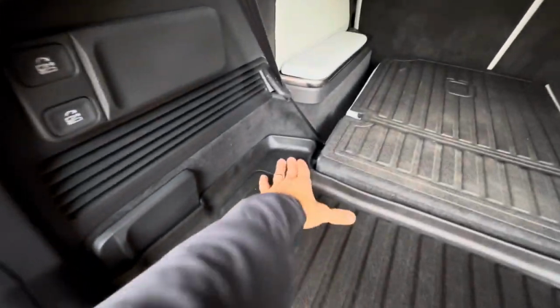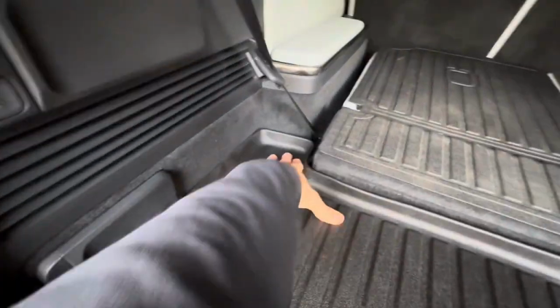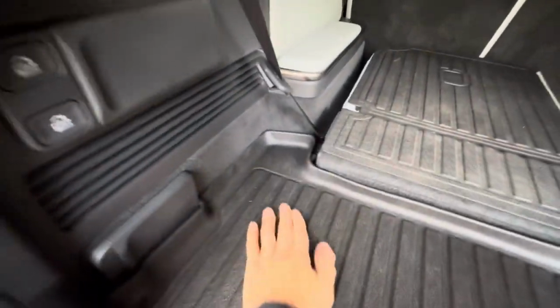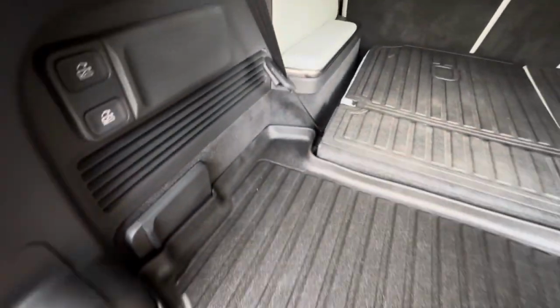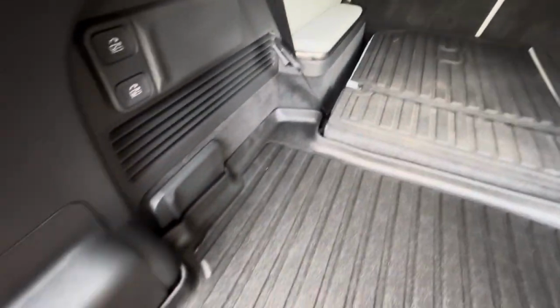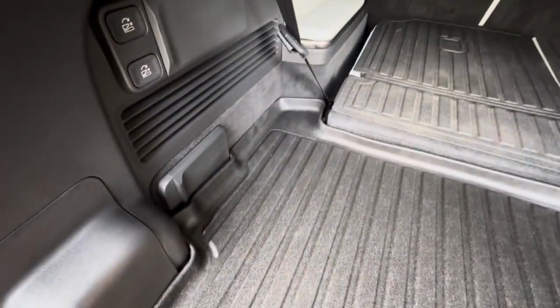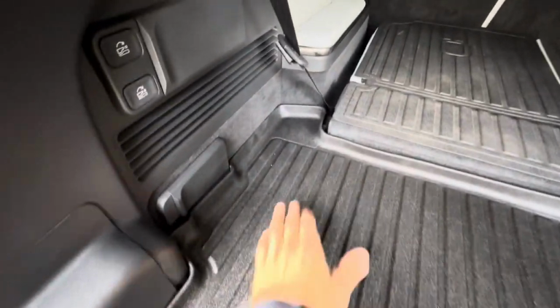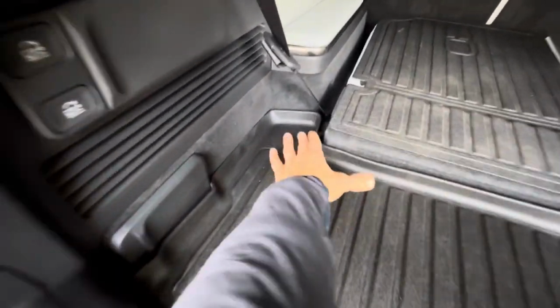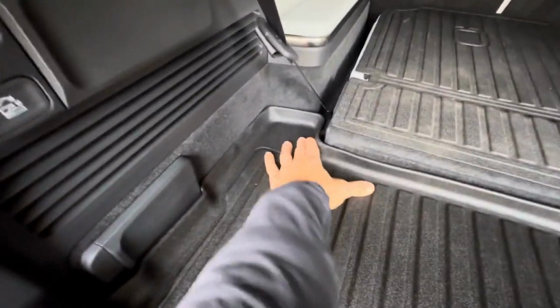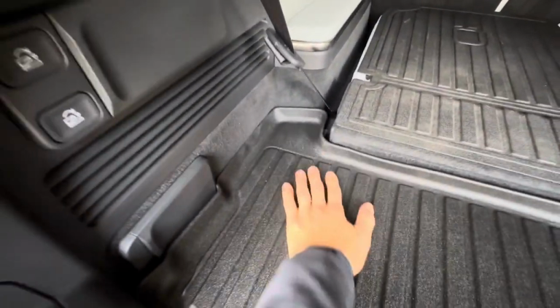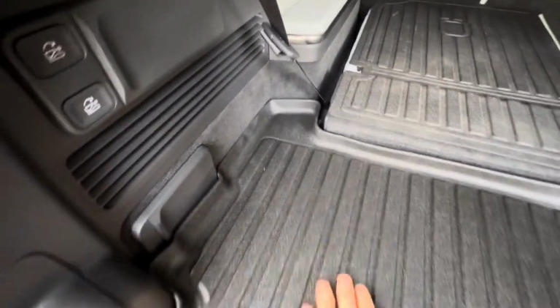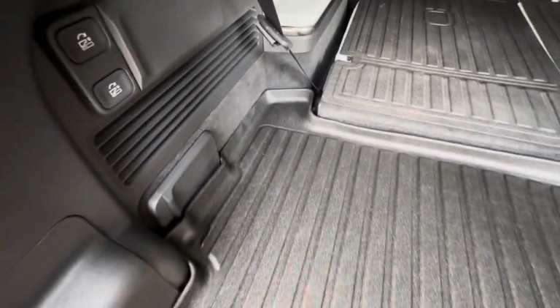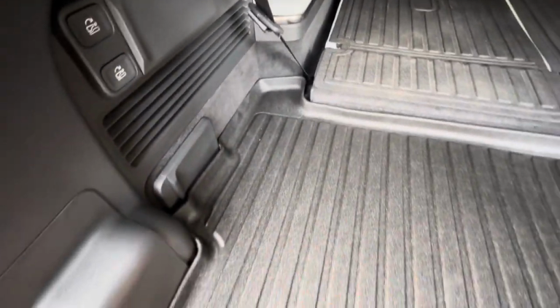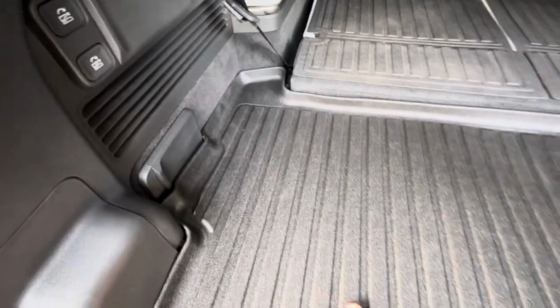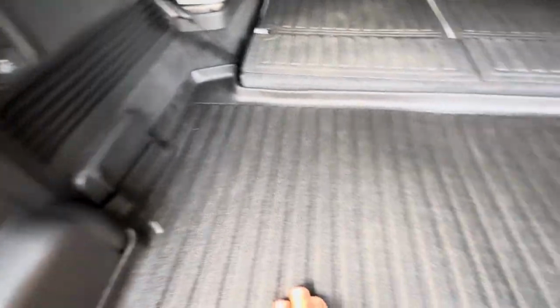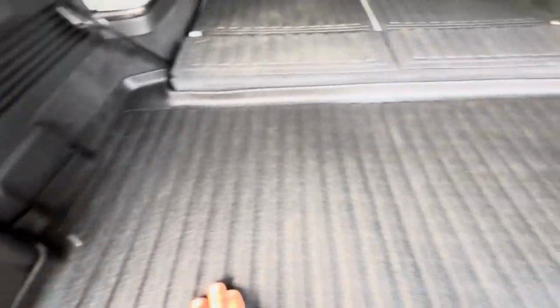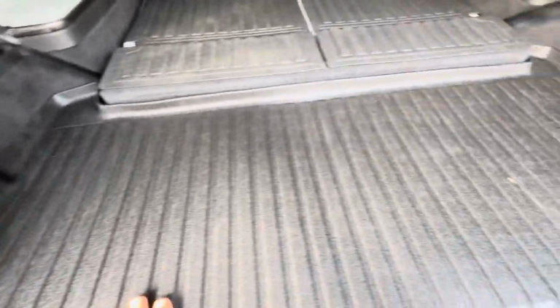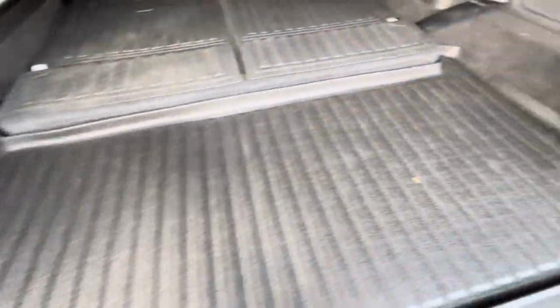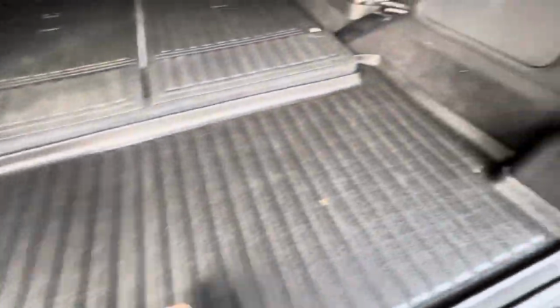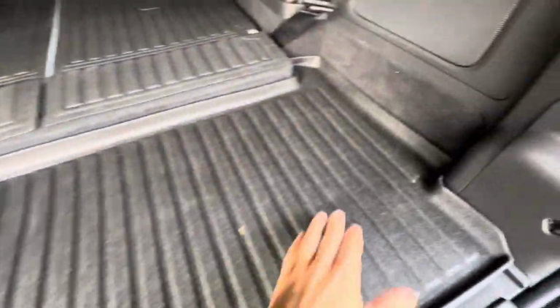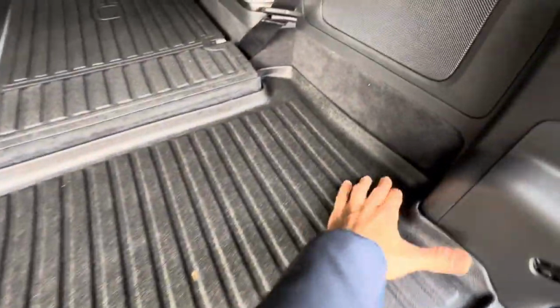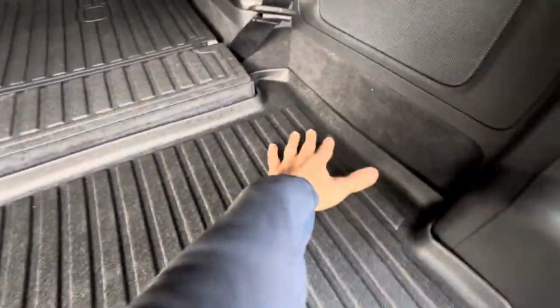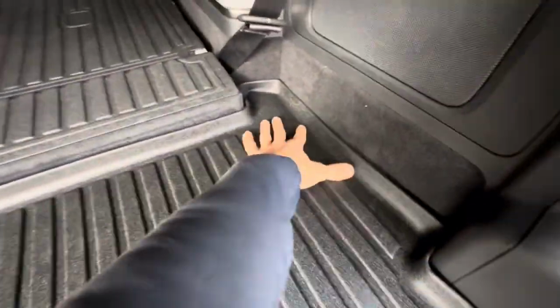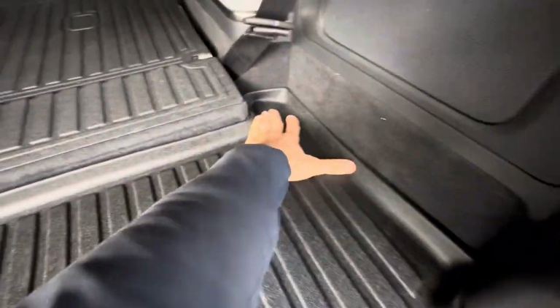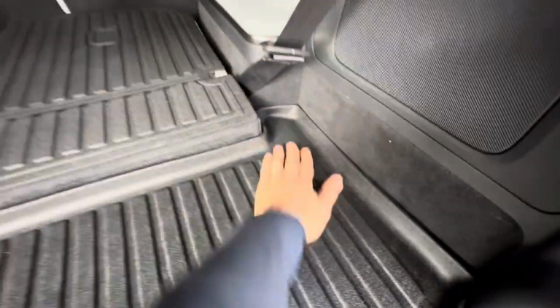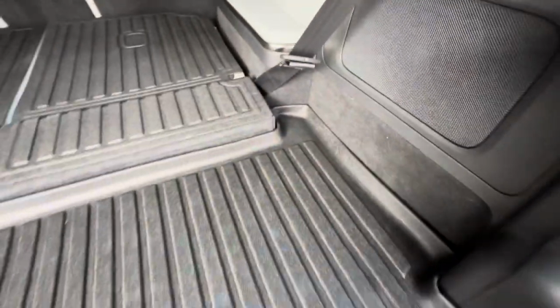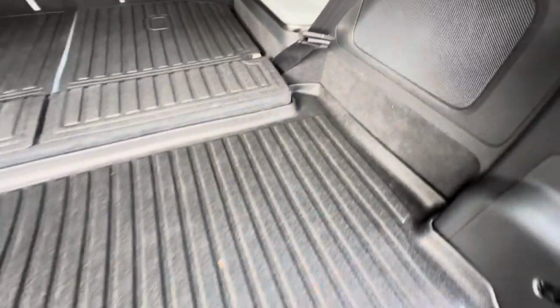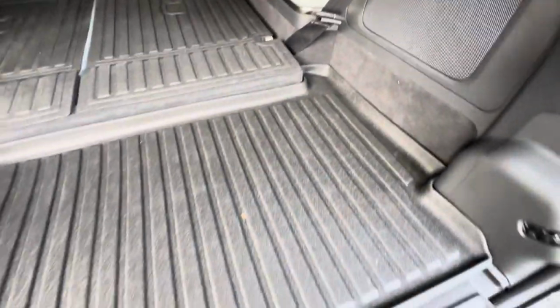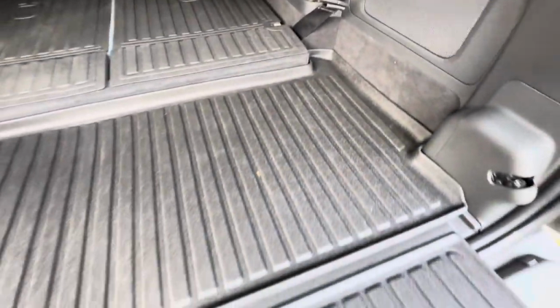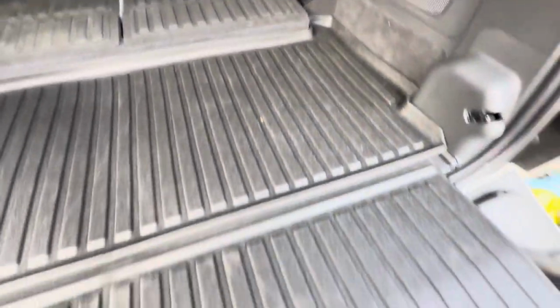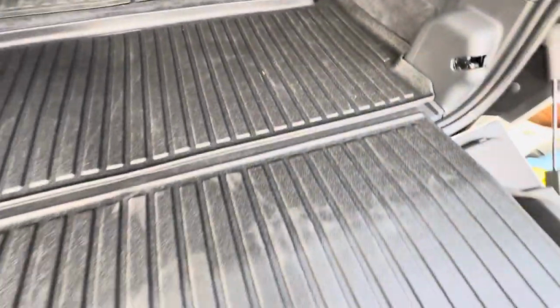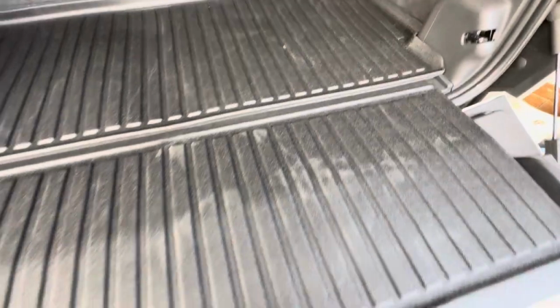It's still pretty new, so maybe it hasn't straightened yet because it was folded in the box, but you can see that it fits pretty snug. It looks fine.